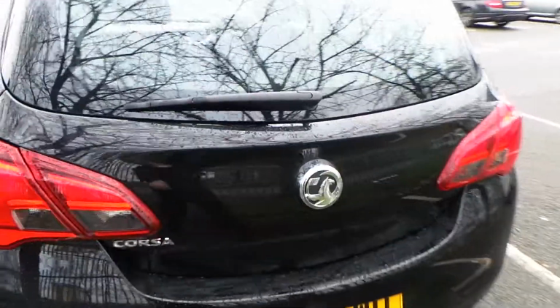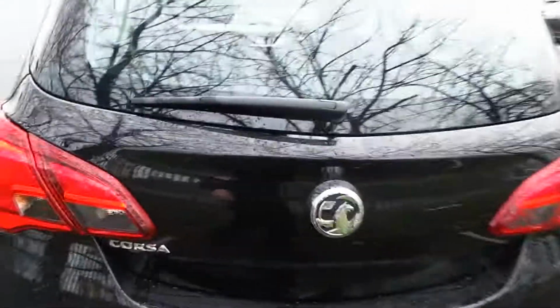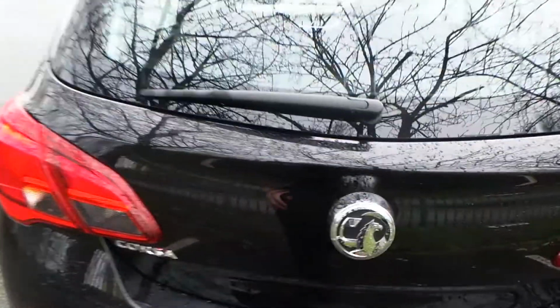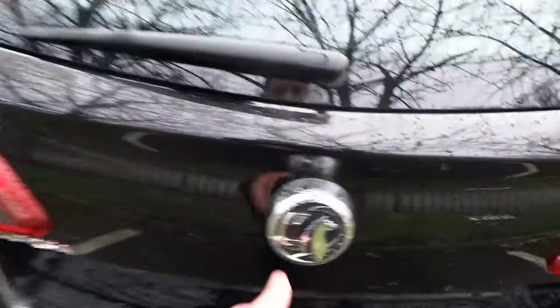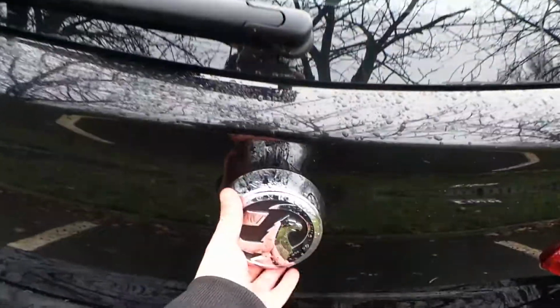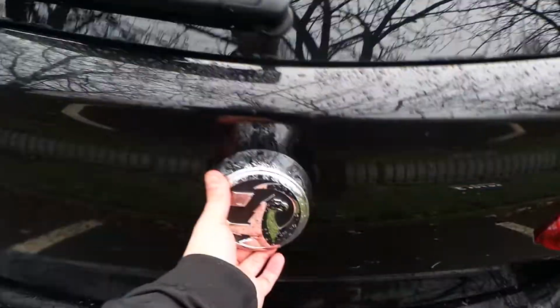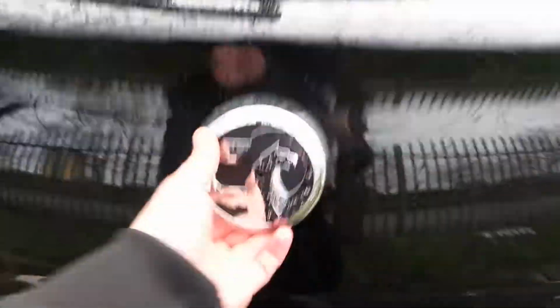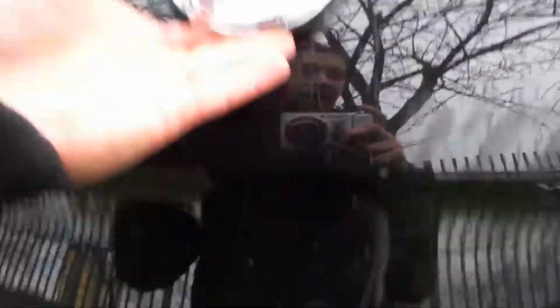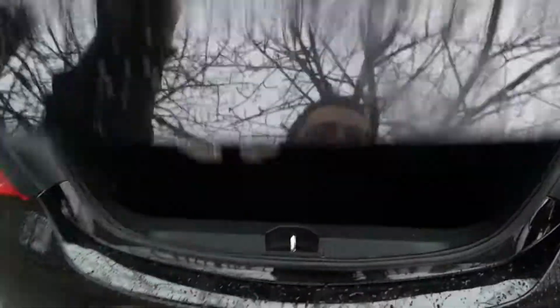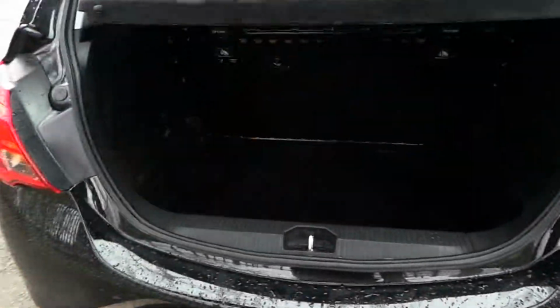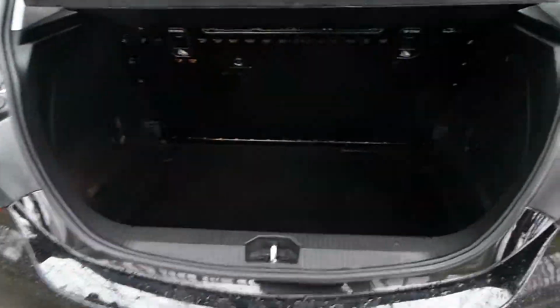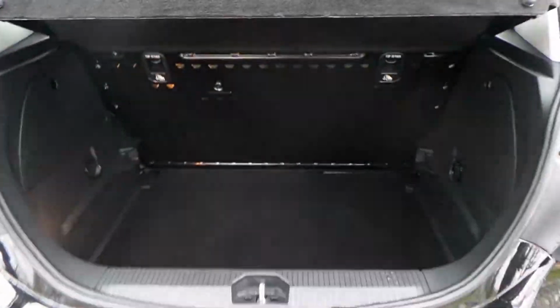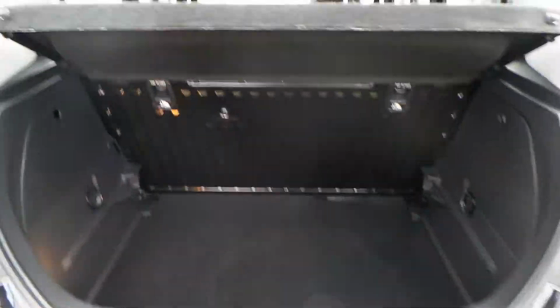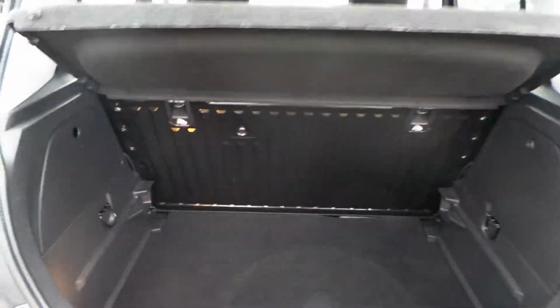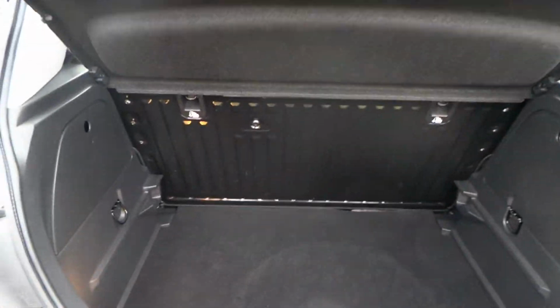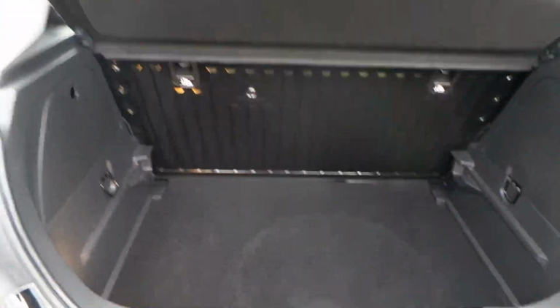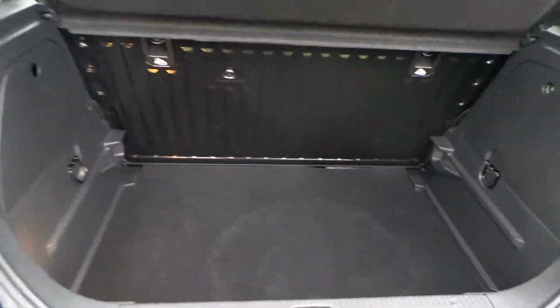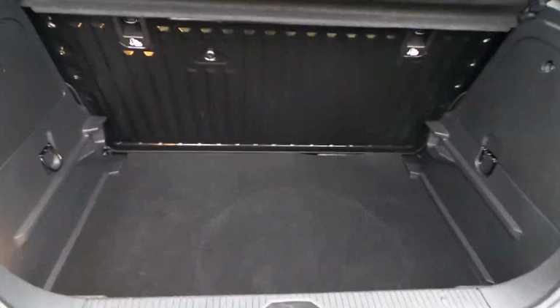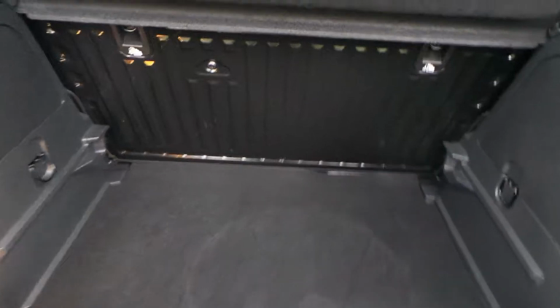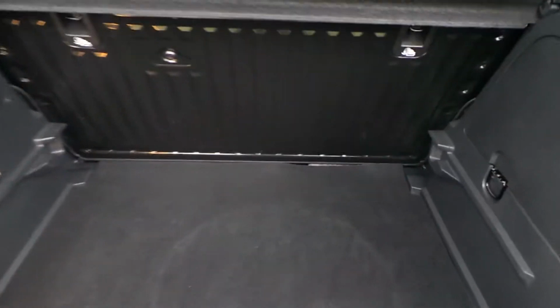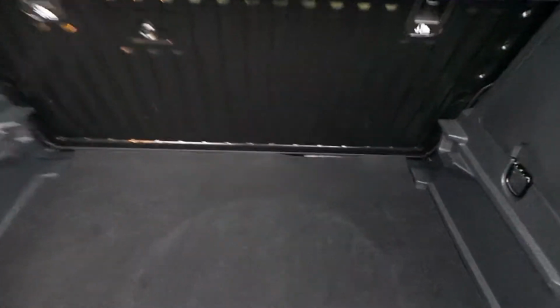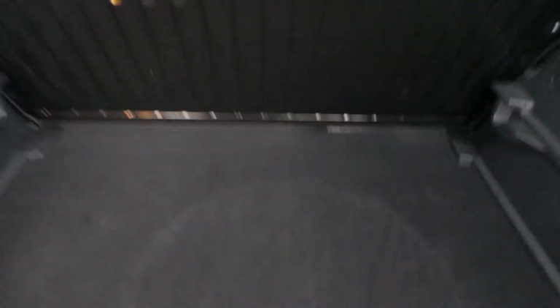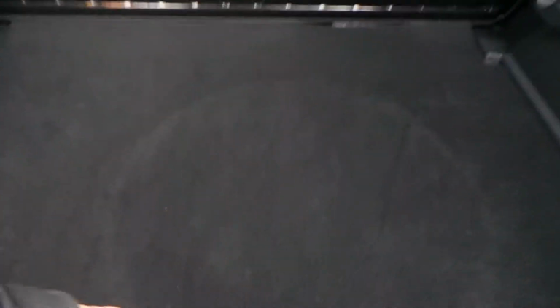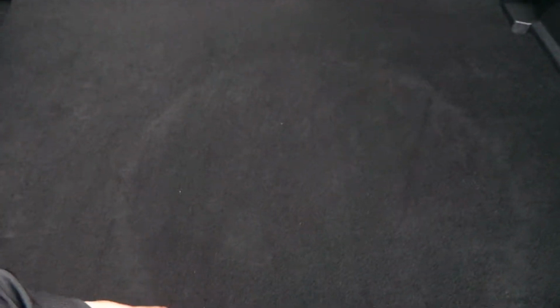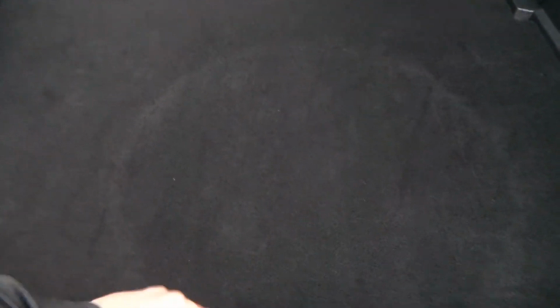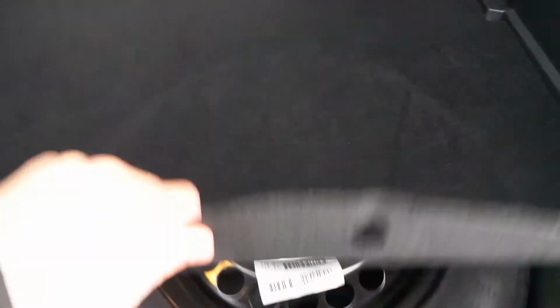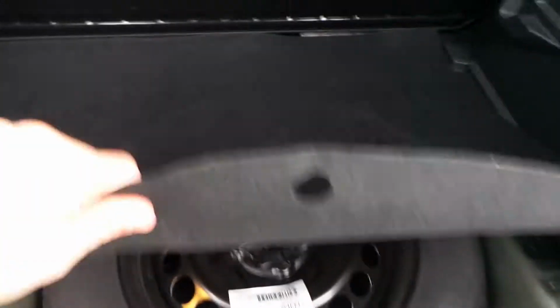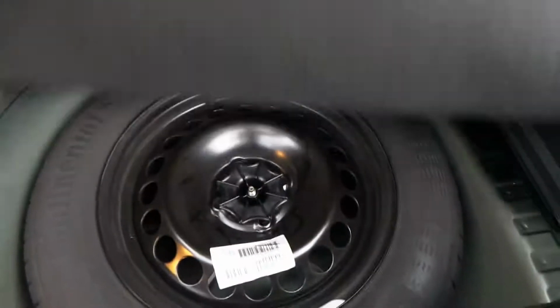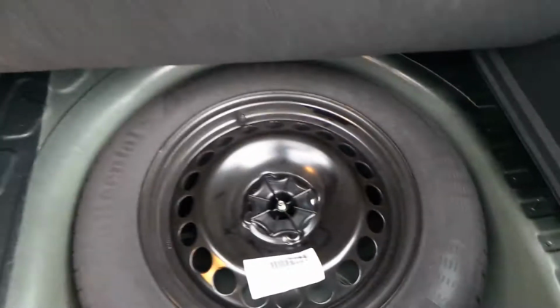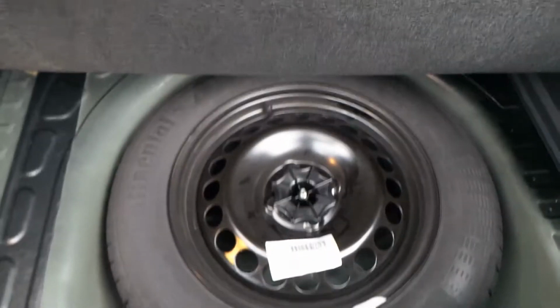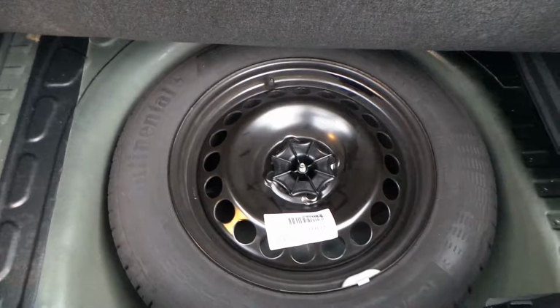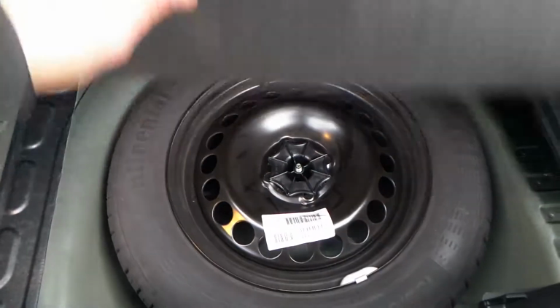As you'd expect from a Corsa, it does have an extremely large boot for a small city car. The rear seats also fold down, and this particular car also comes with a spare wheel.